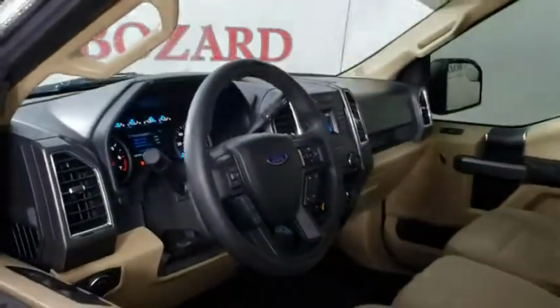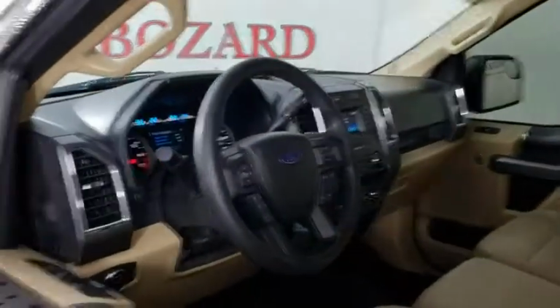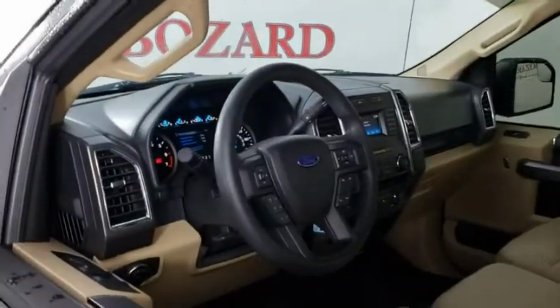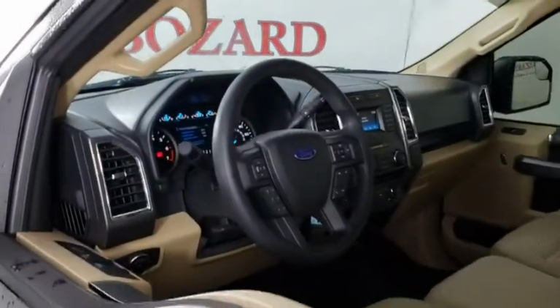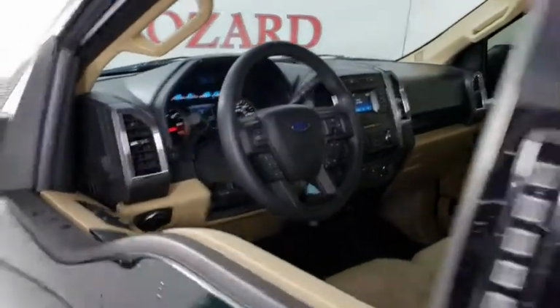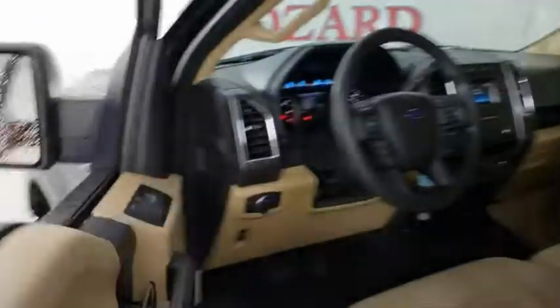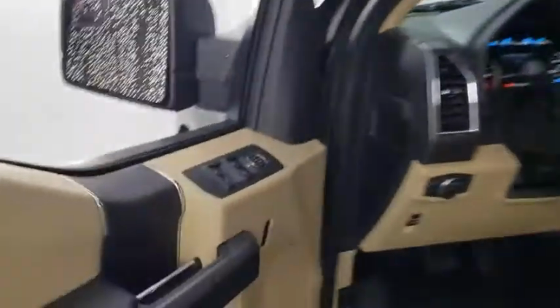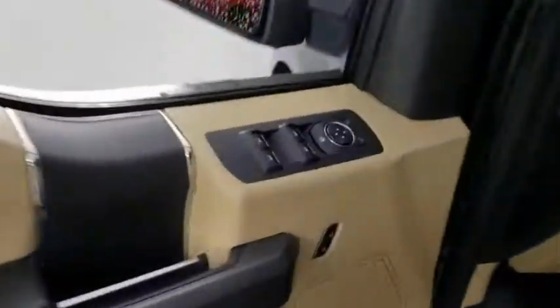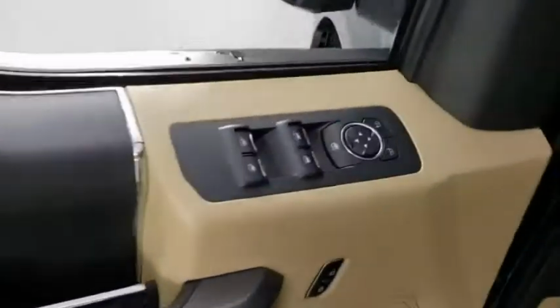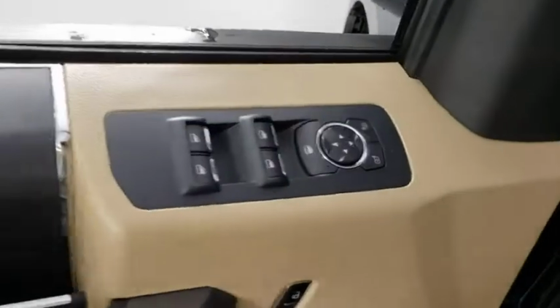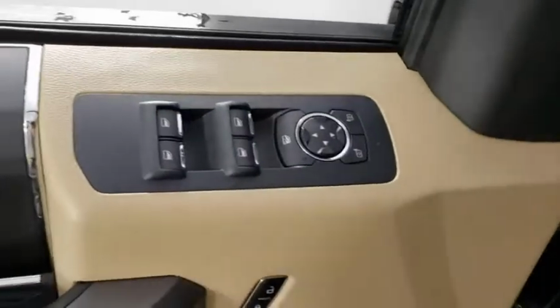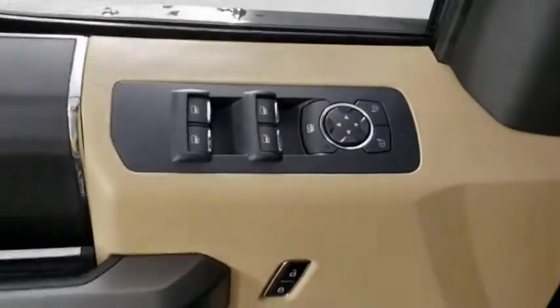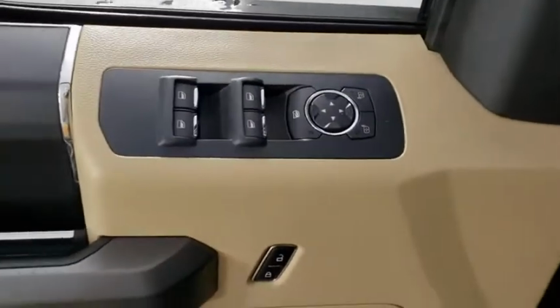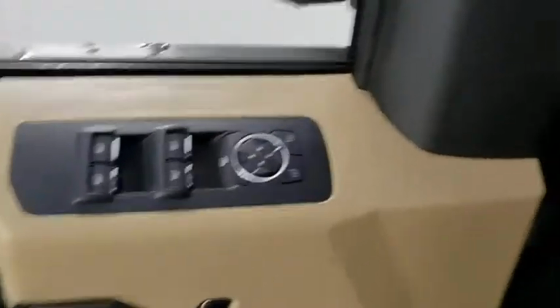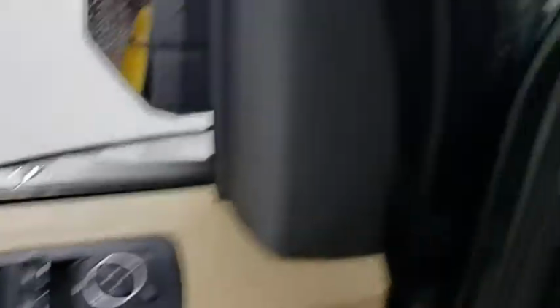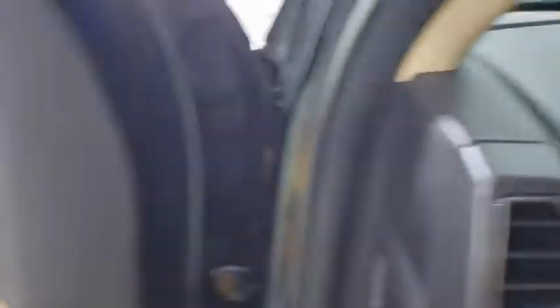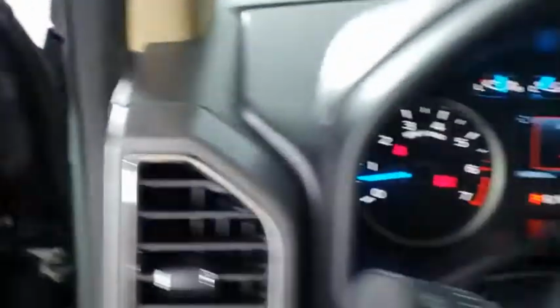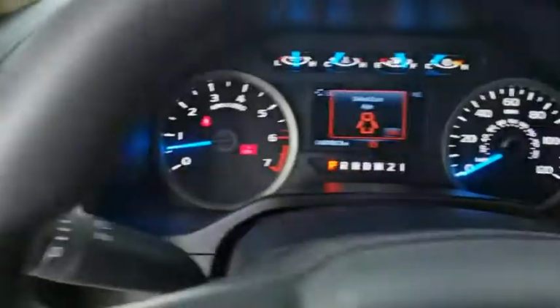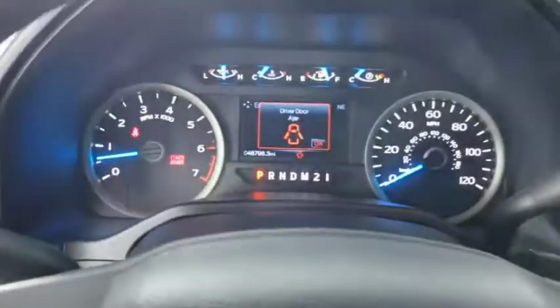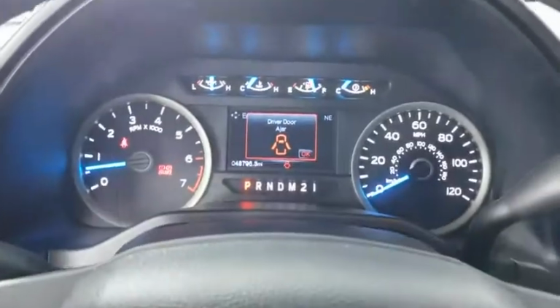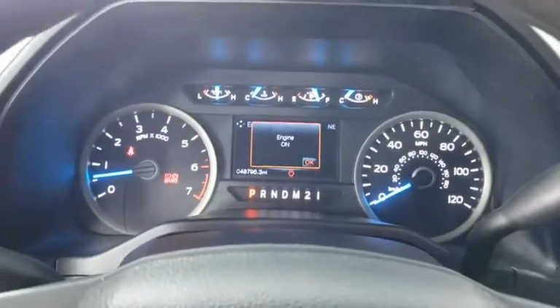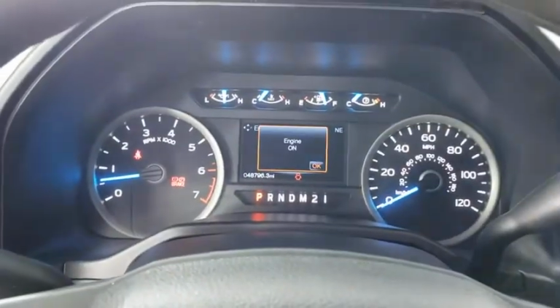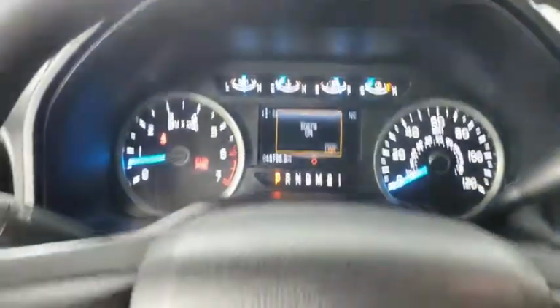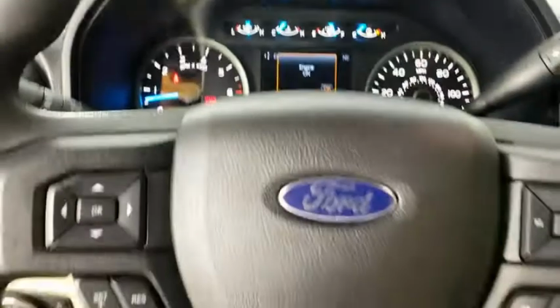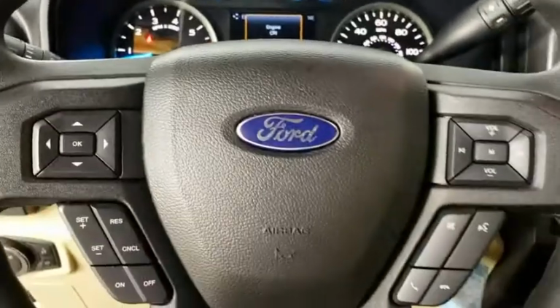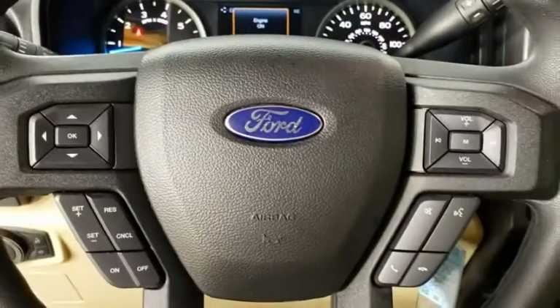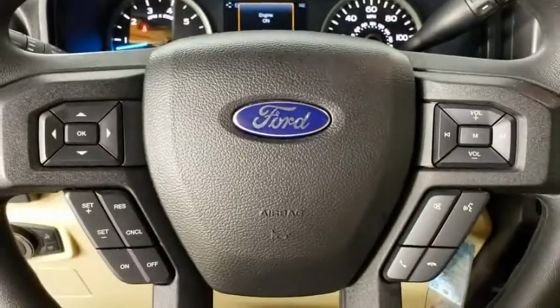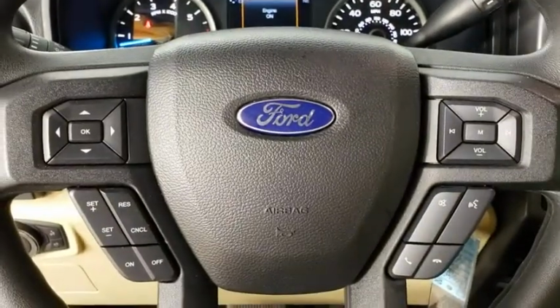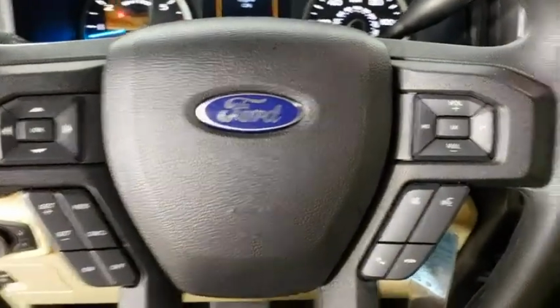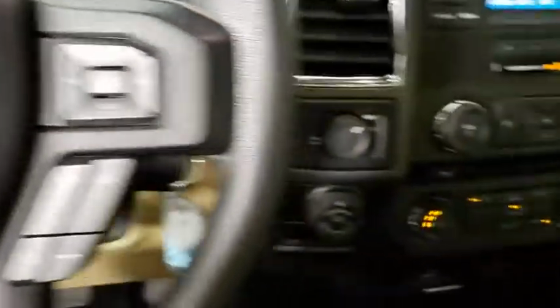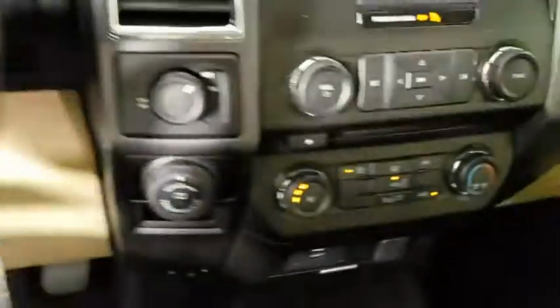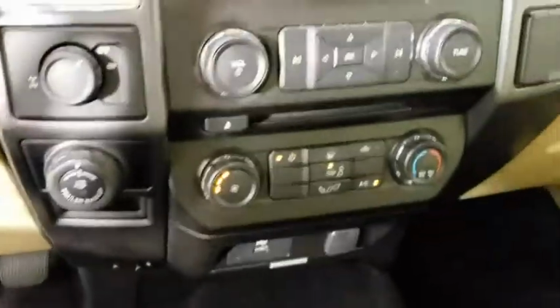Traction control, dual airbags, power steering, four-wheel disc brakes, center armrest, power windows, CD player, fog lights, security system, electronic stability control.